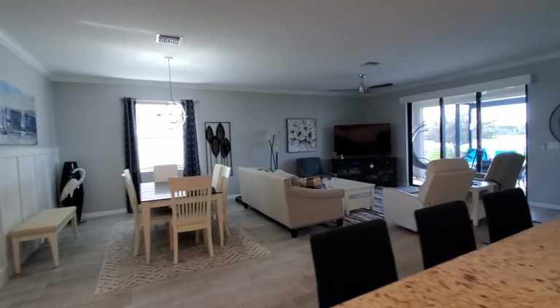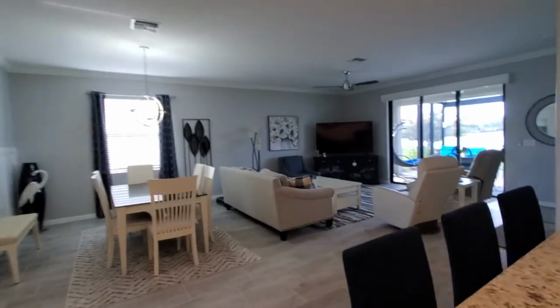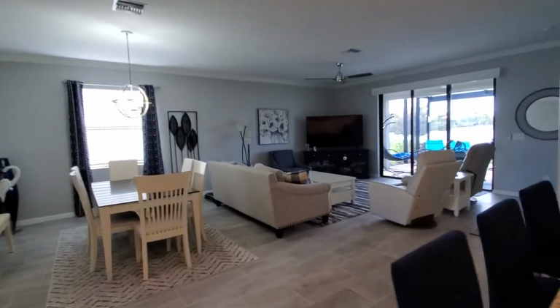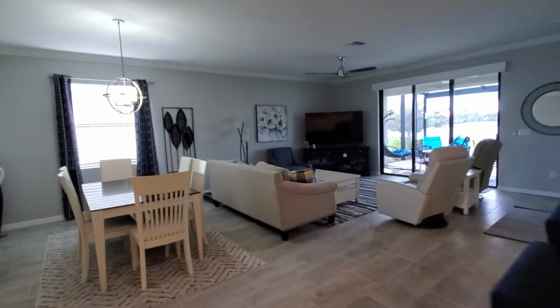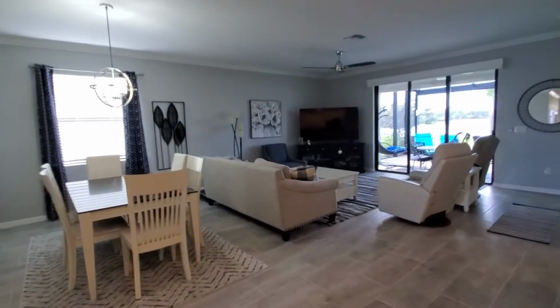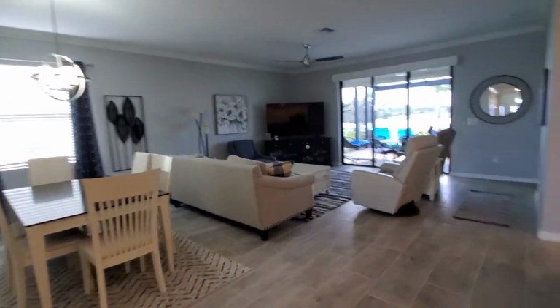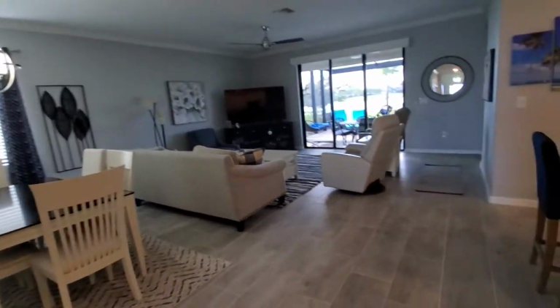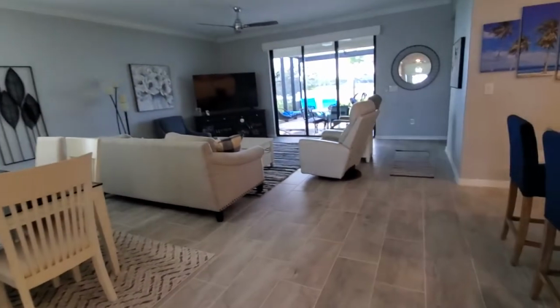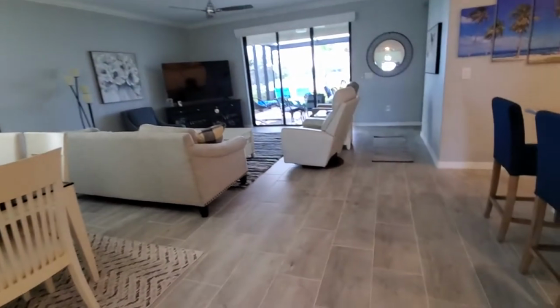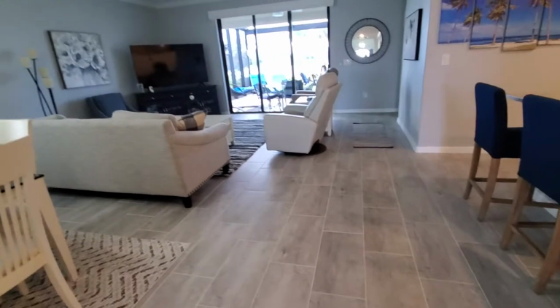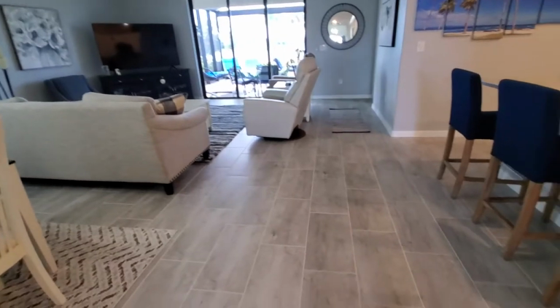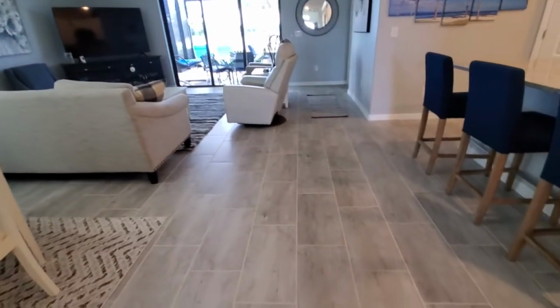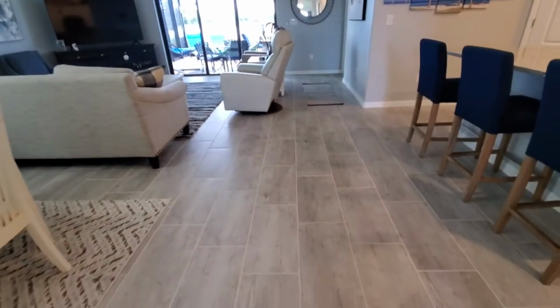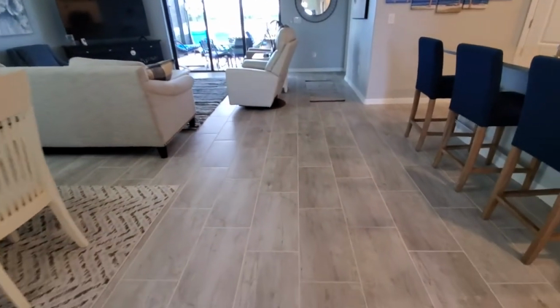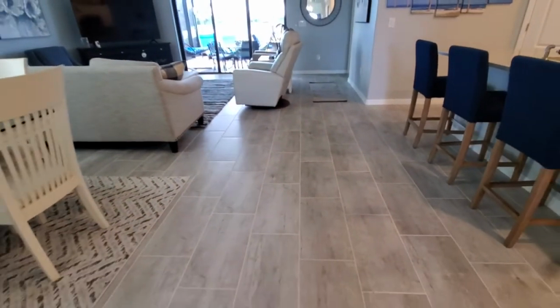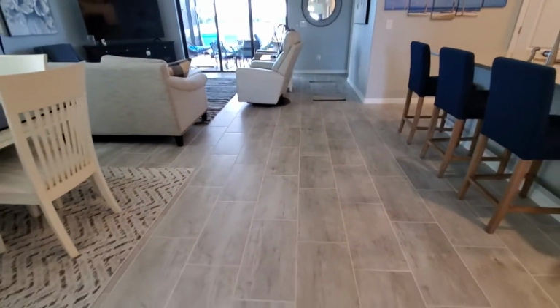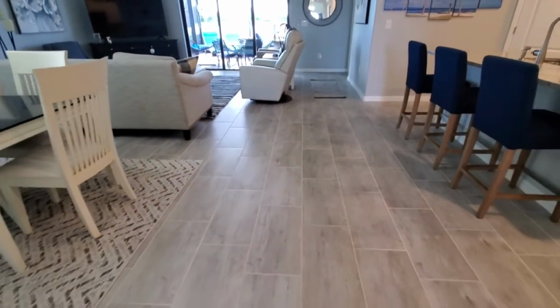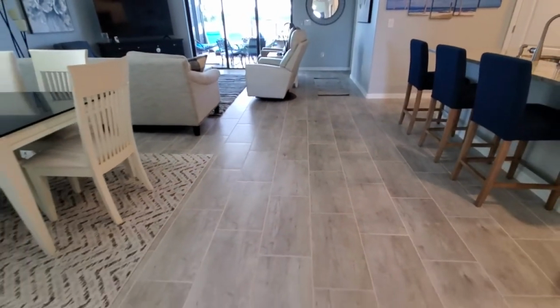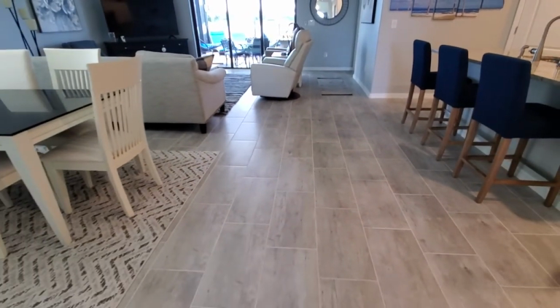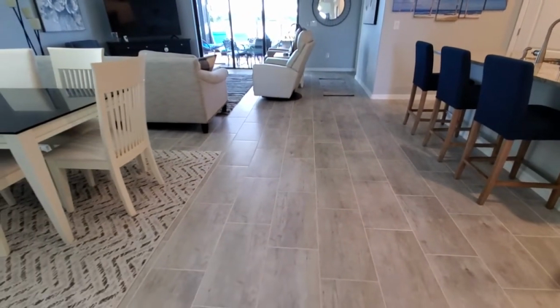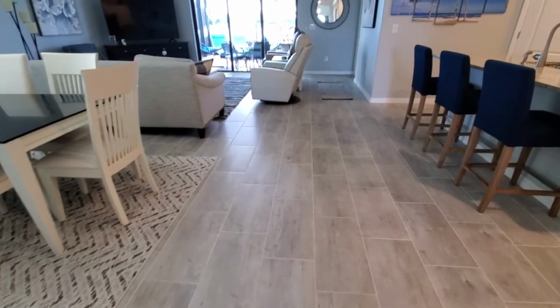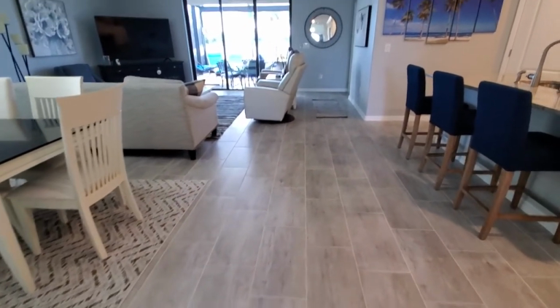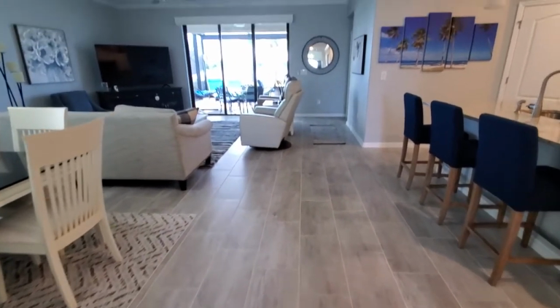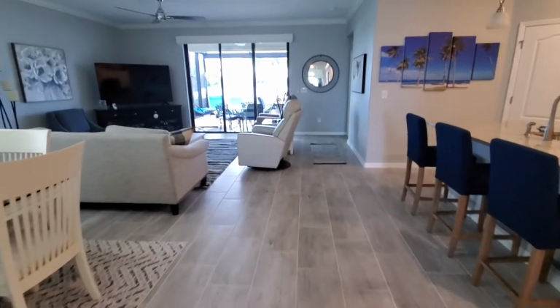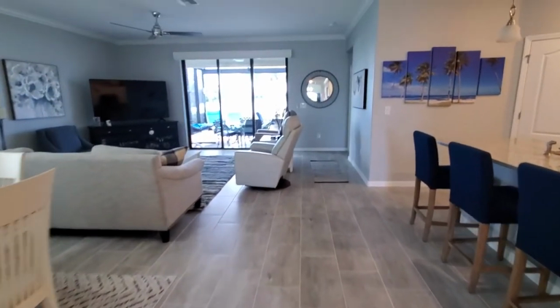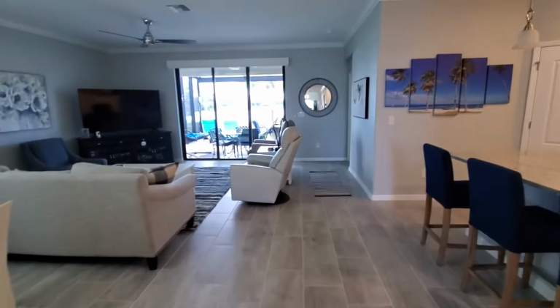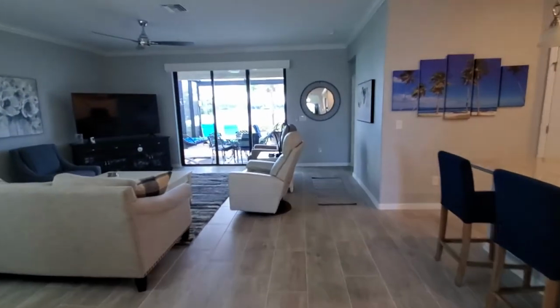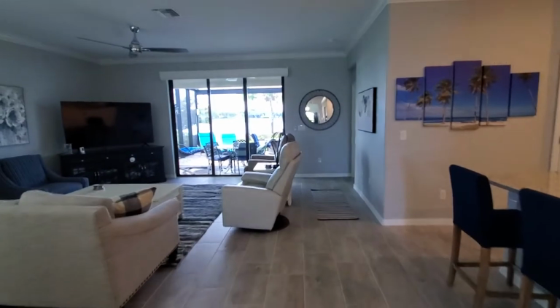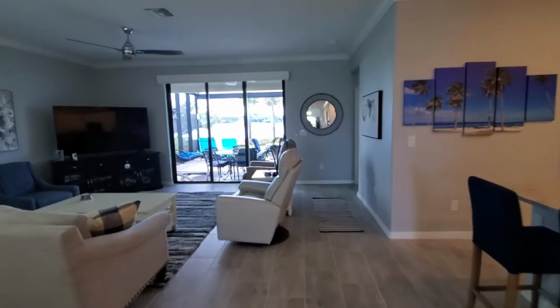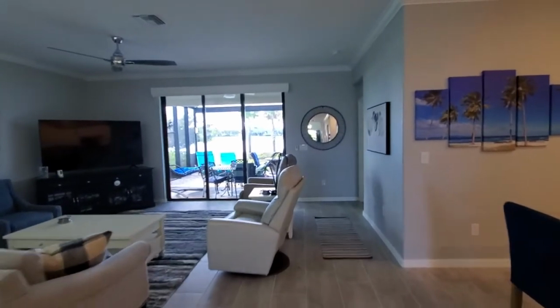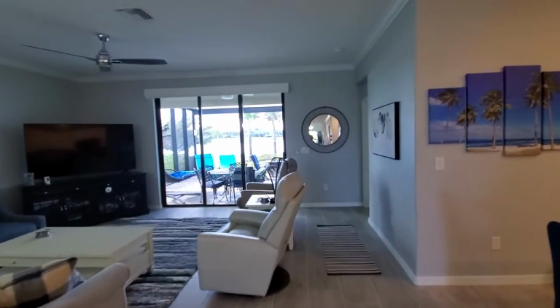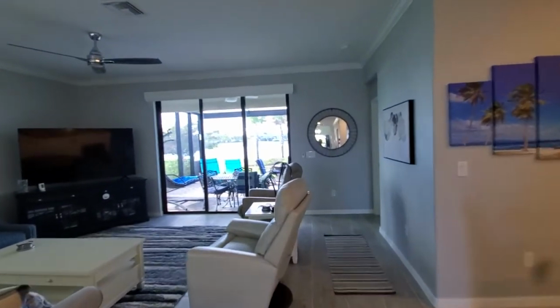One thing to take notice of as well — you've got this beautiful 12-by-24 tile extended through most of the home, with the exception of the guest bedrooms and the master.